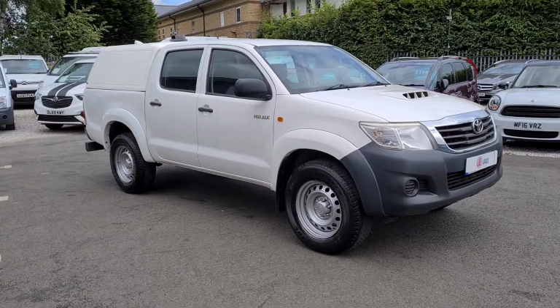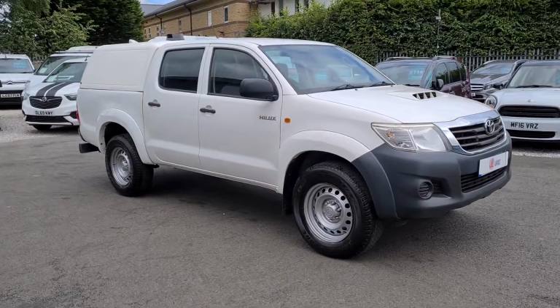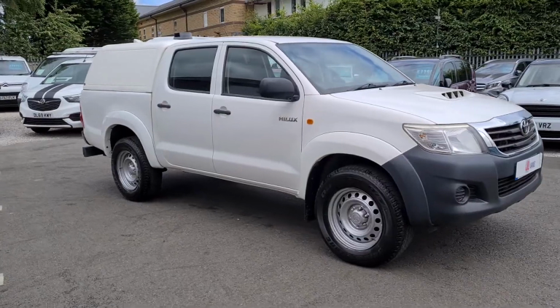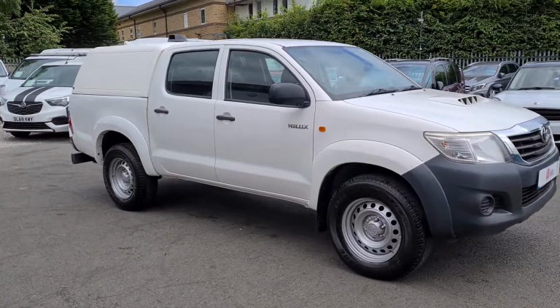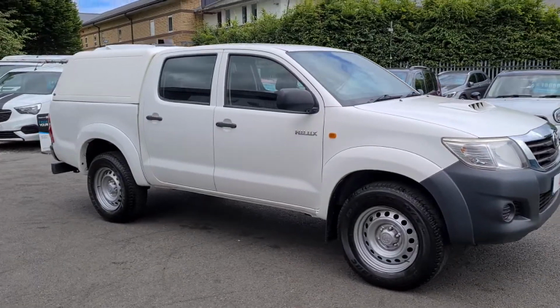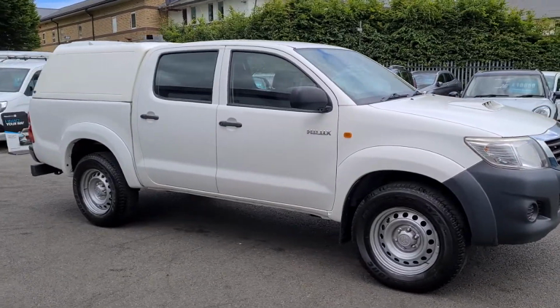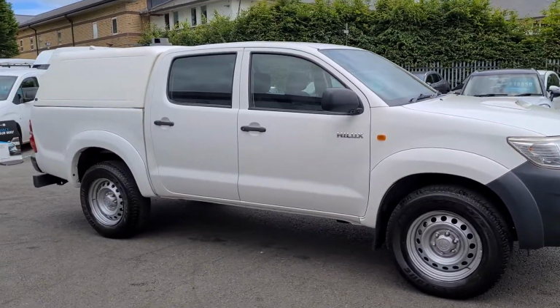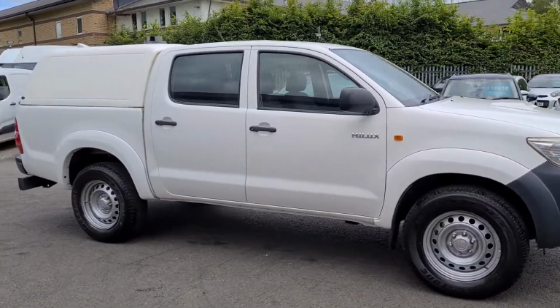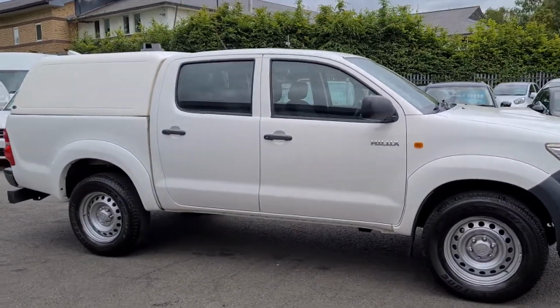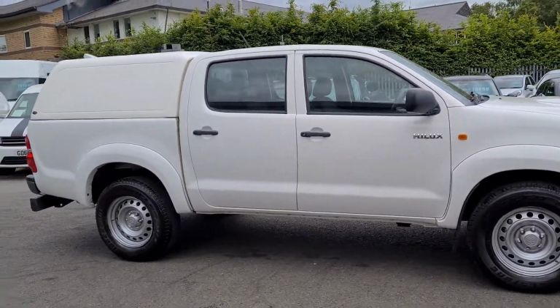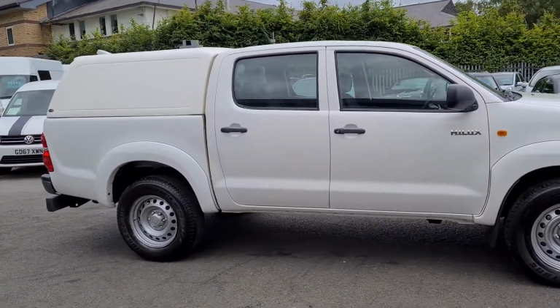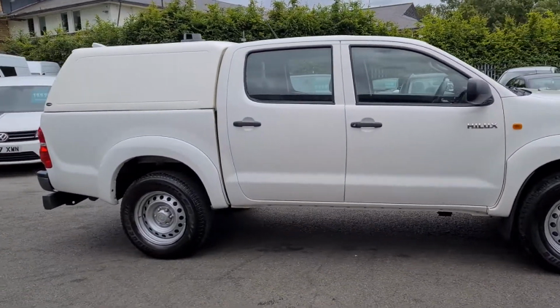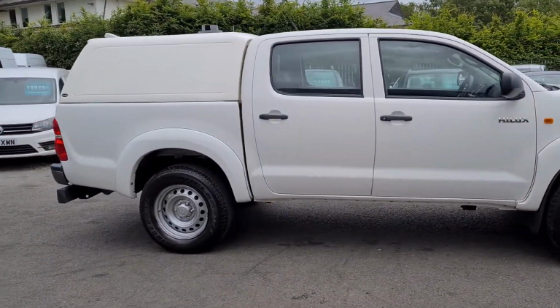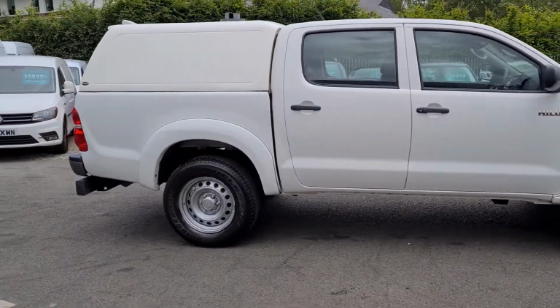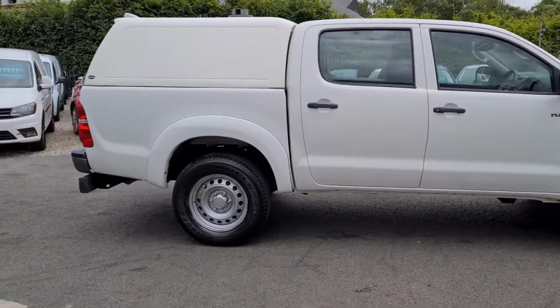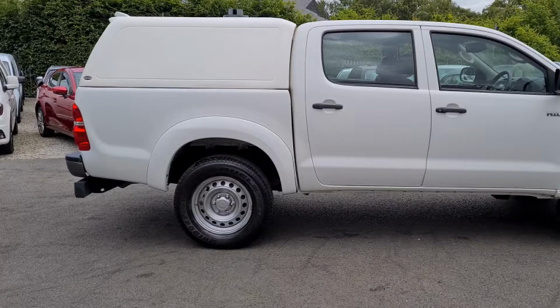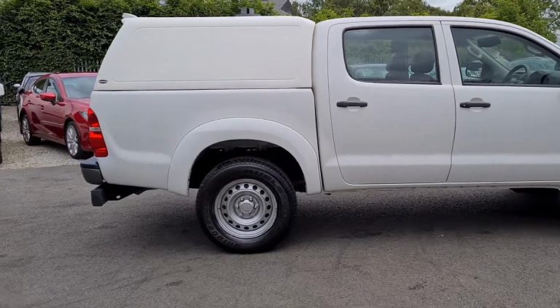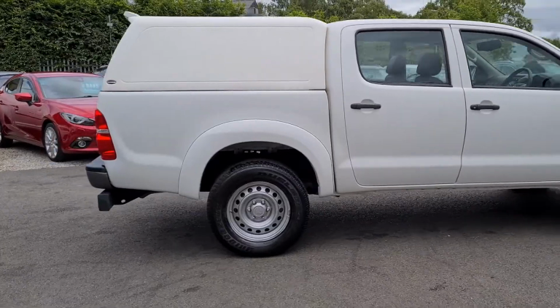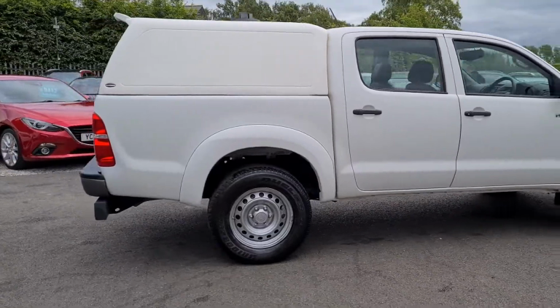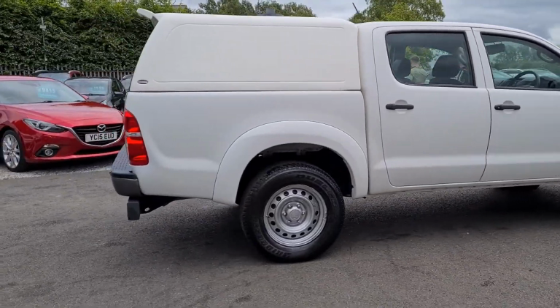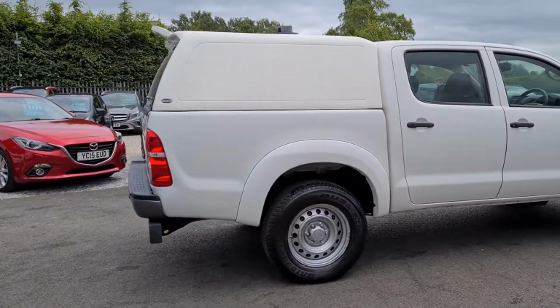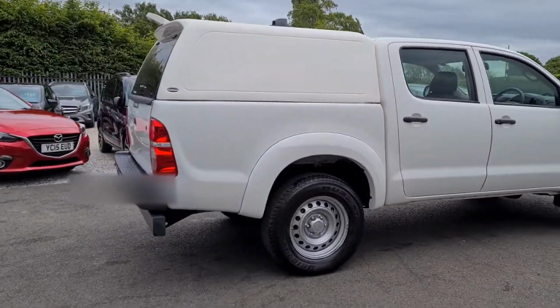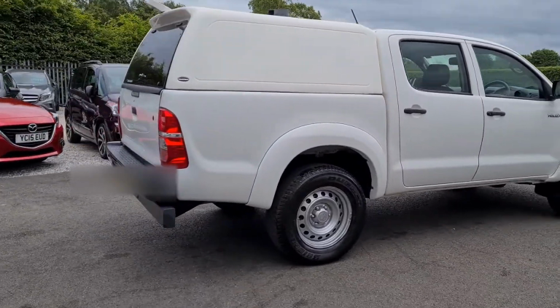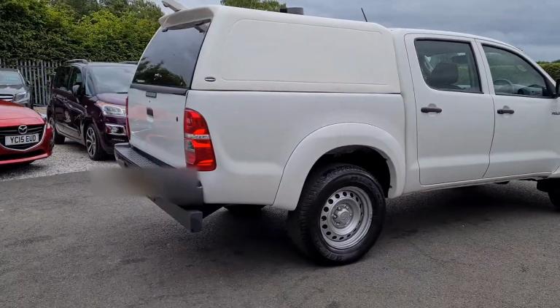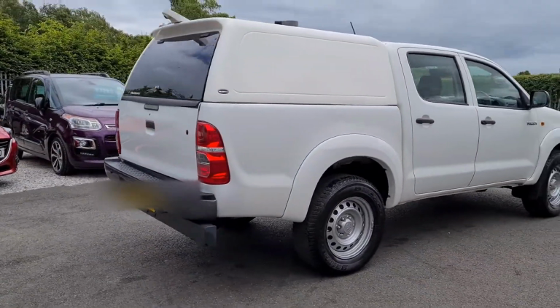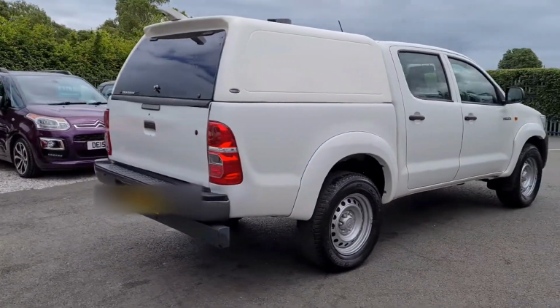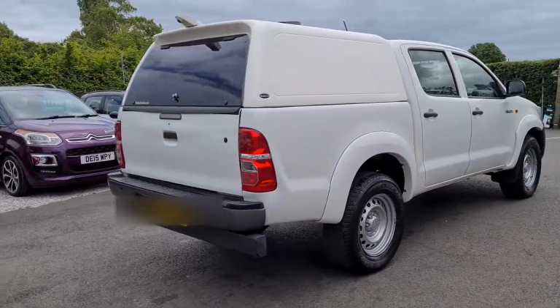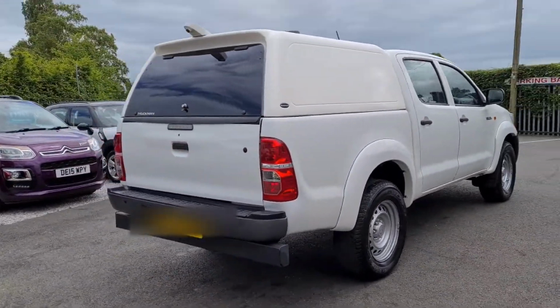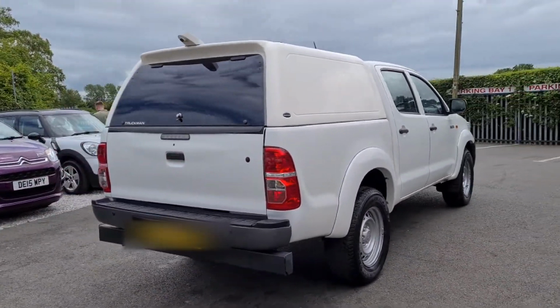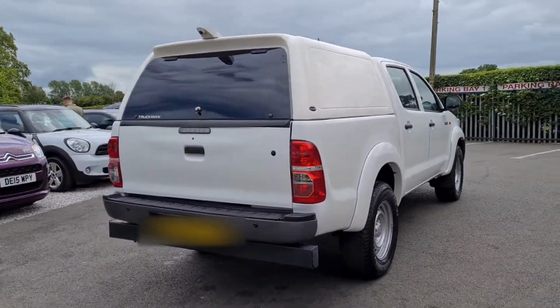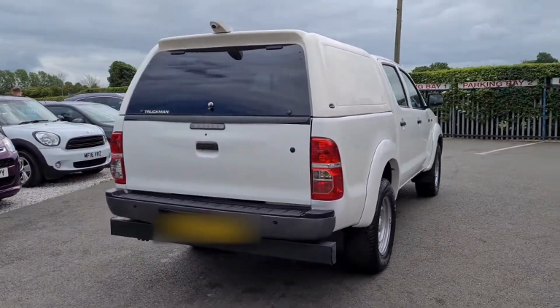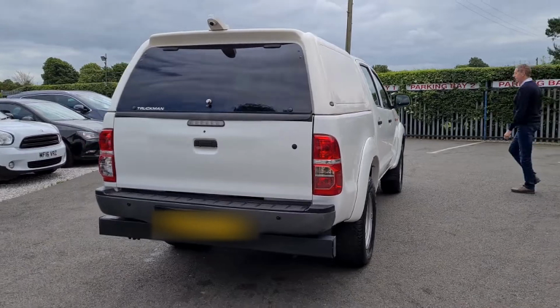Hello and welcome to Yael Vans. I'm going to give you a very quick walk around of this 2015 Toyota Hilux, double cab, with the truckman top on the back.